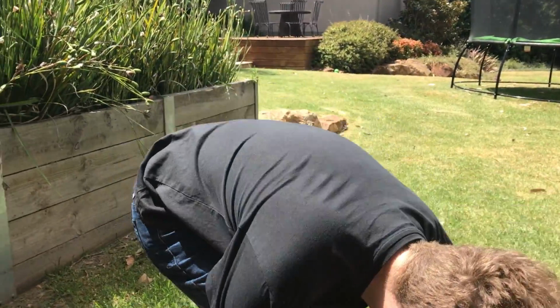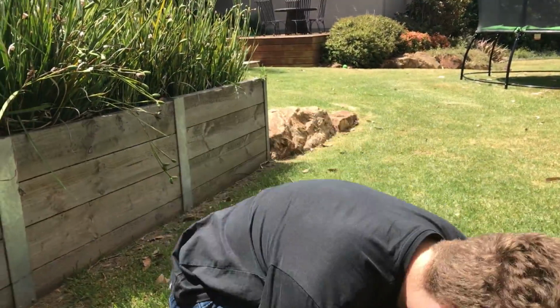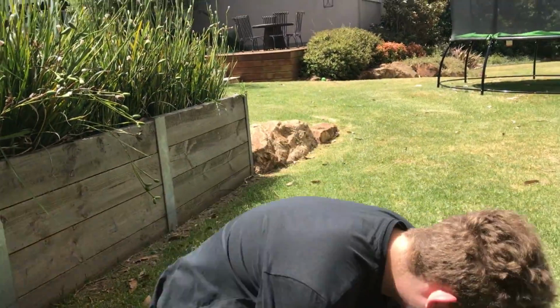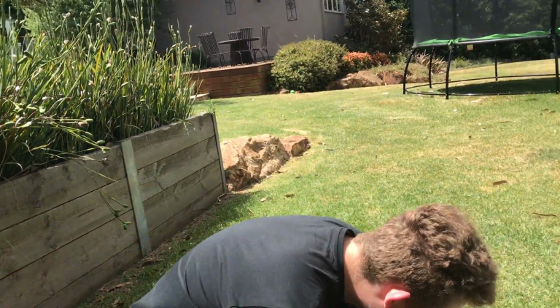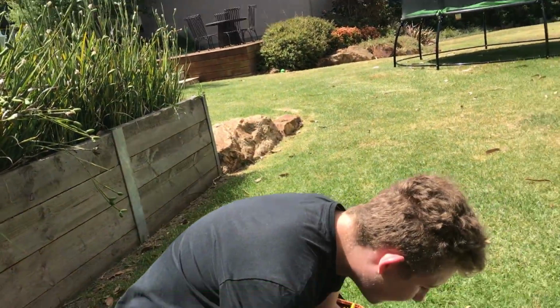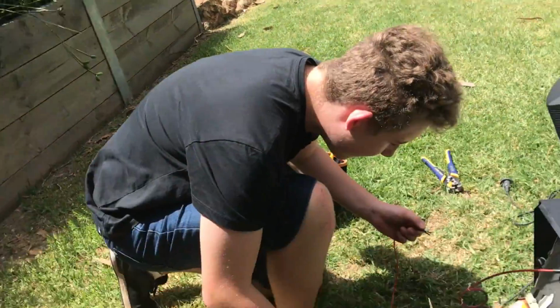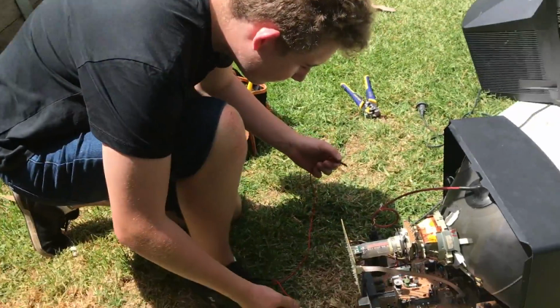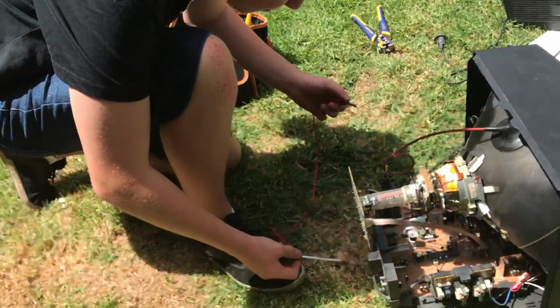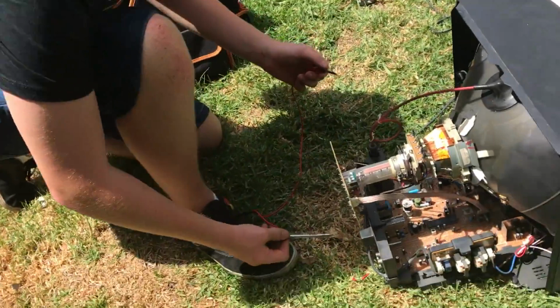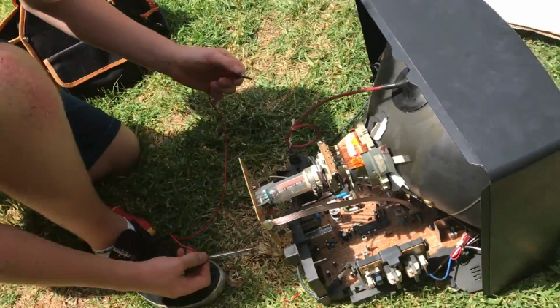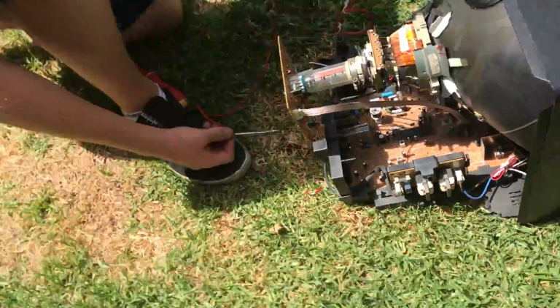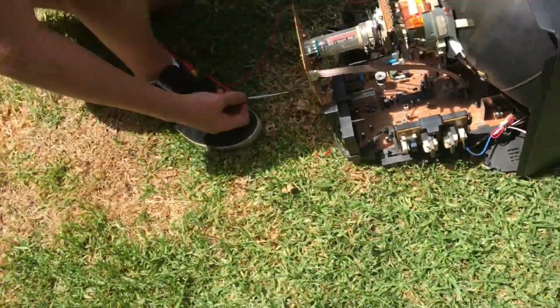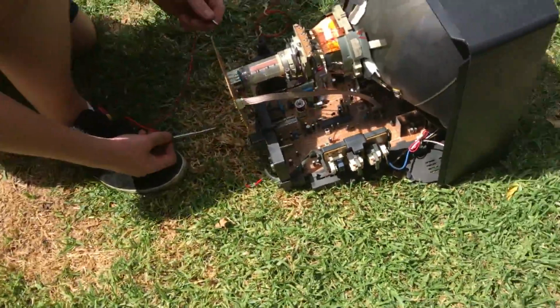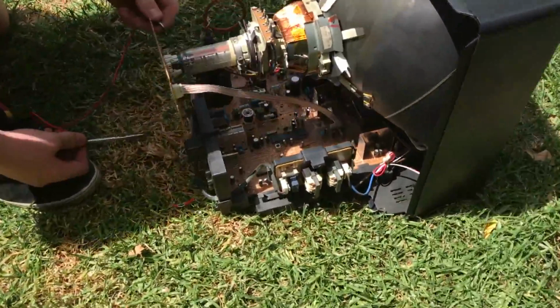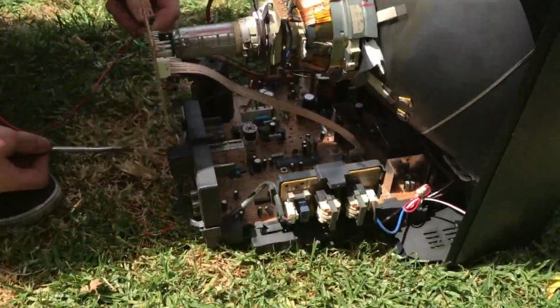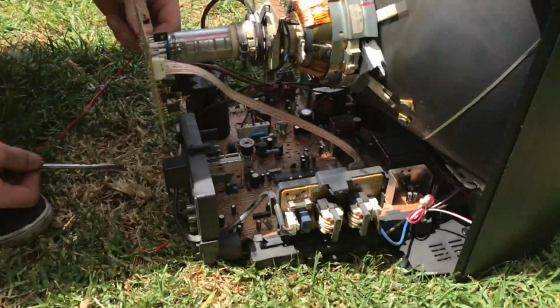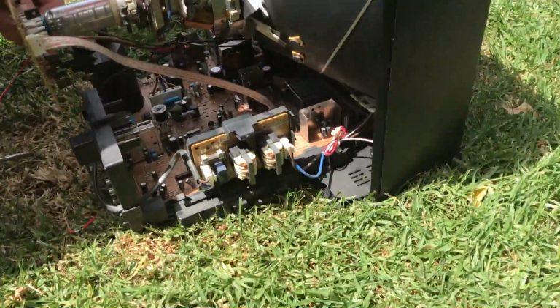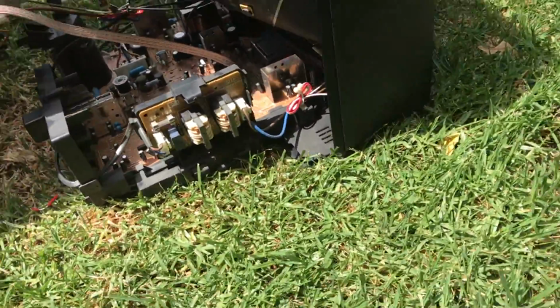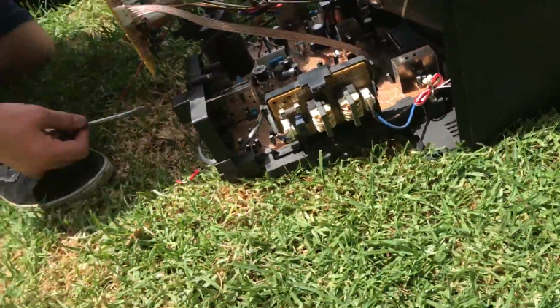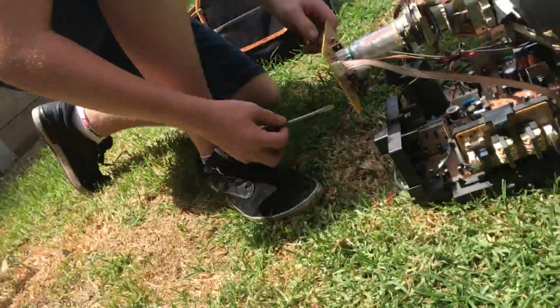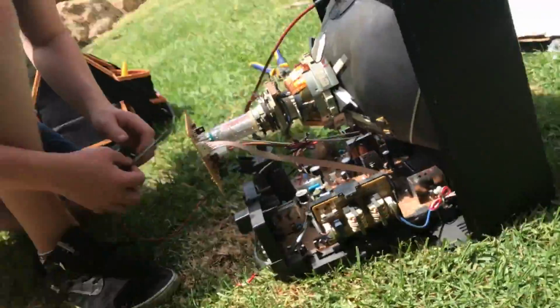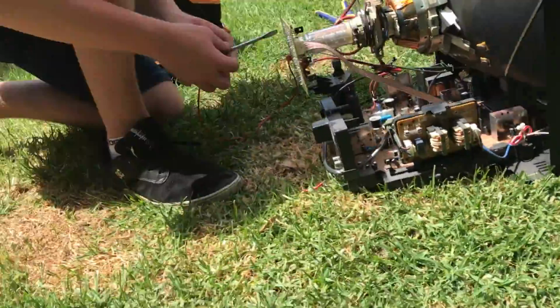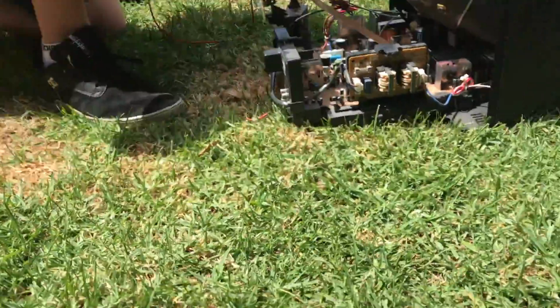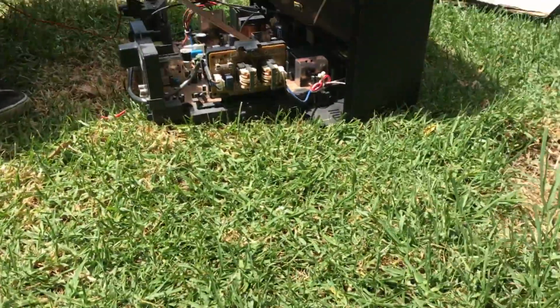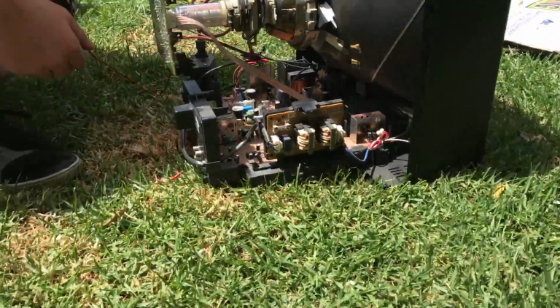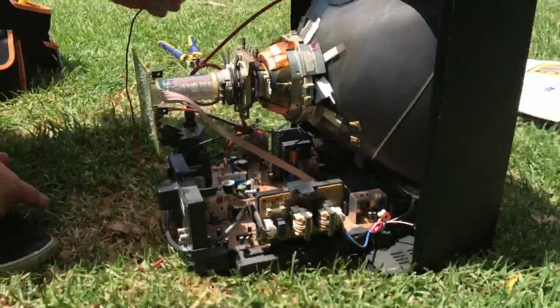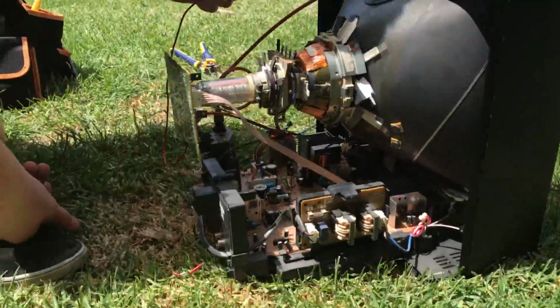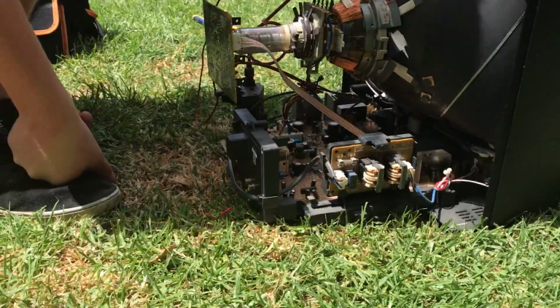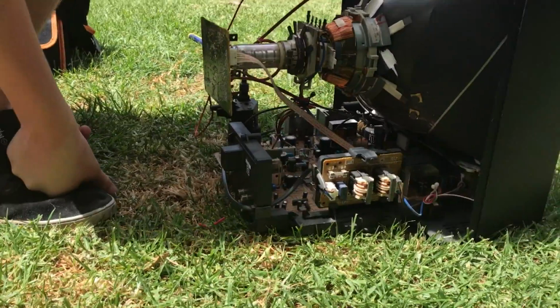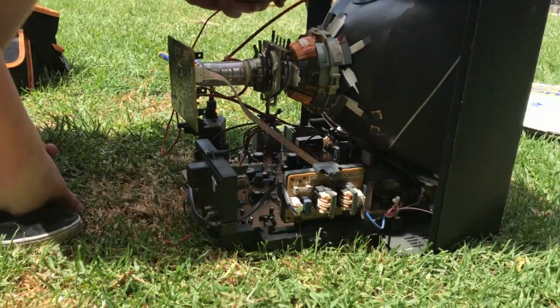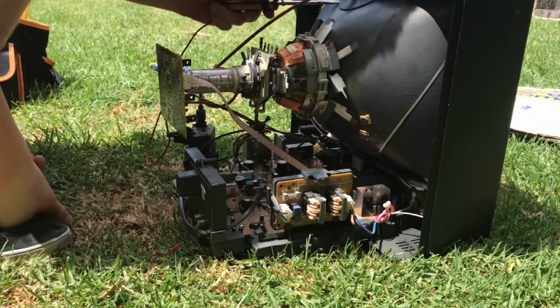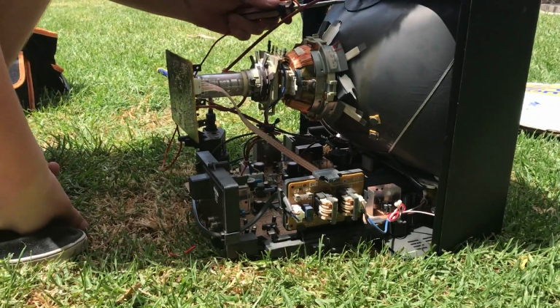So let's find a grounding point. There you go — there's a ground point.